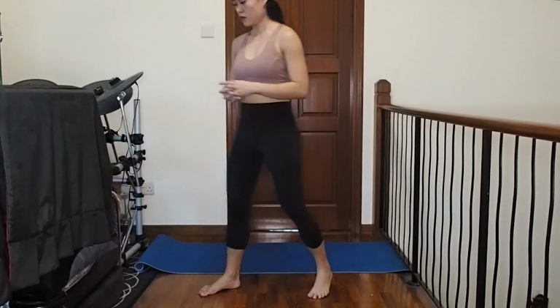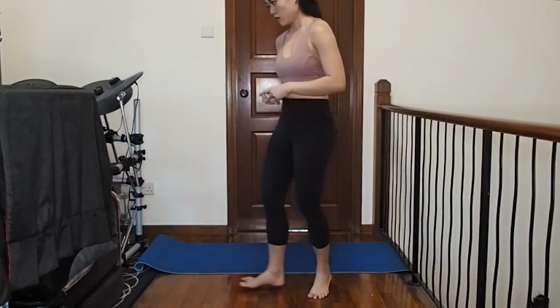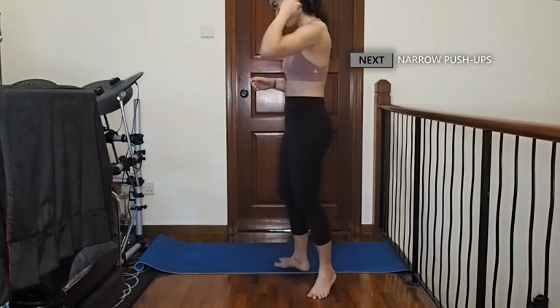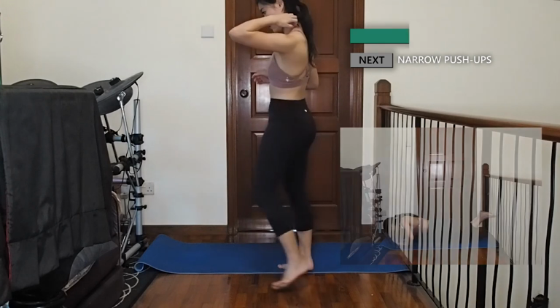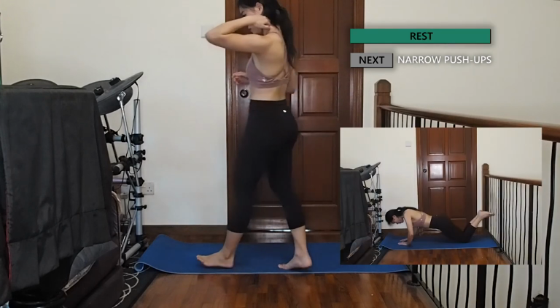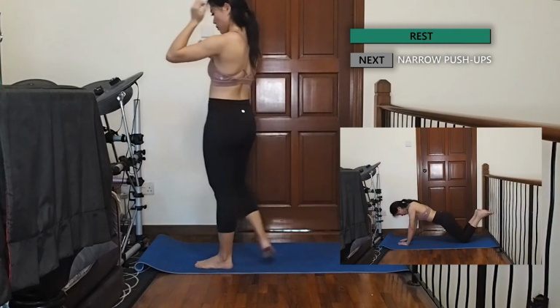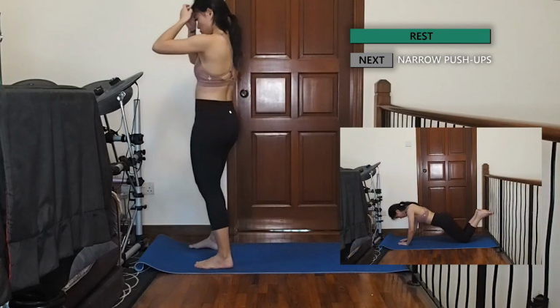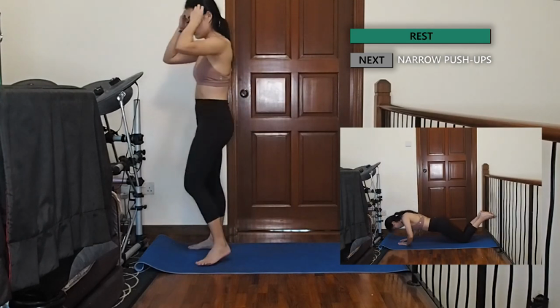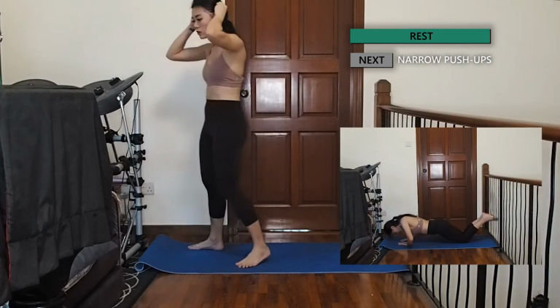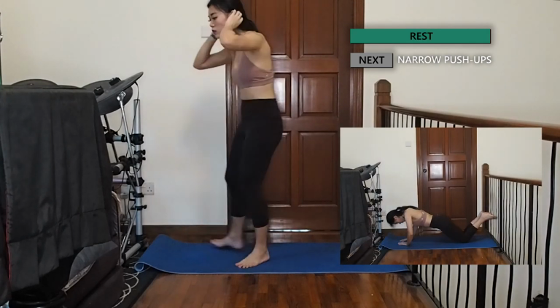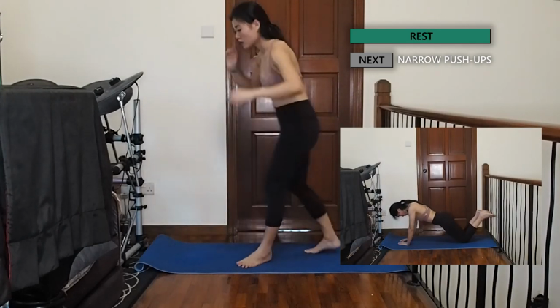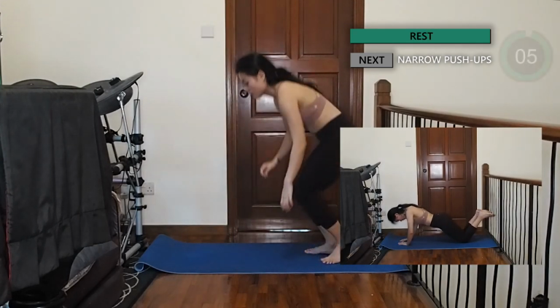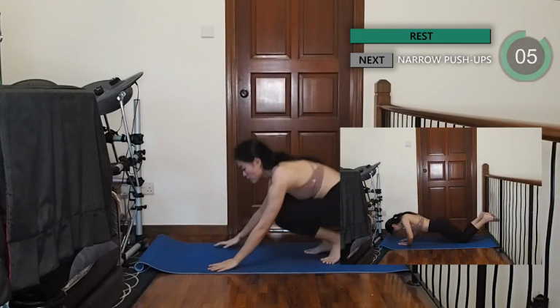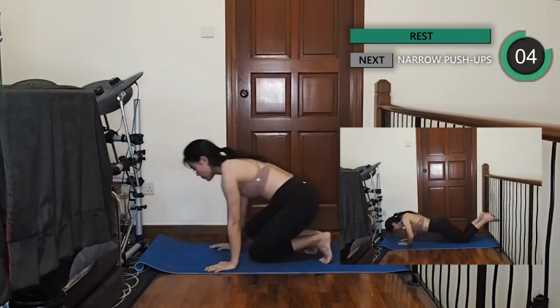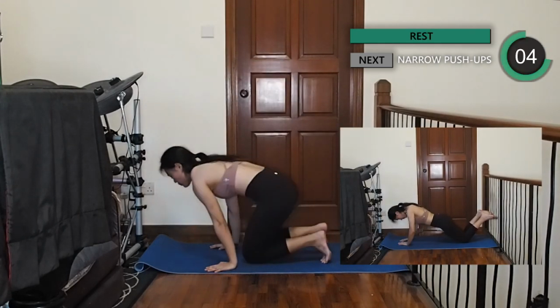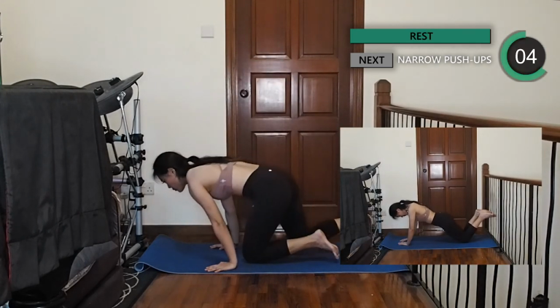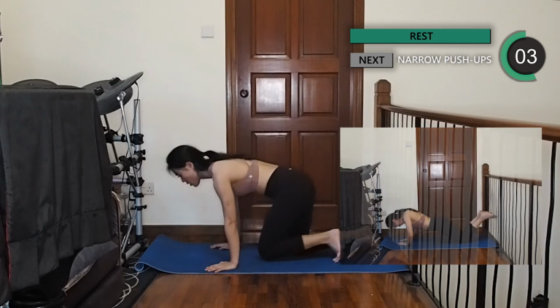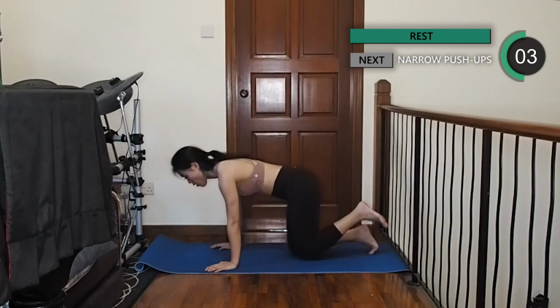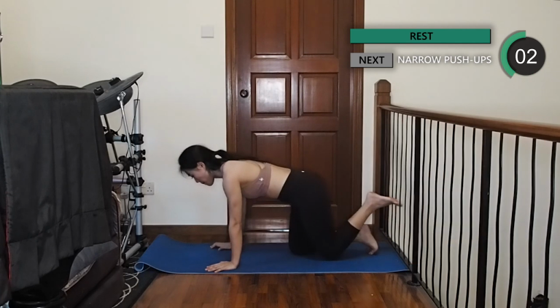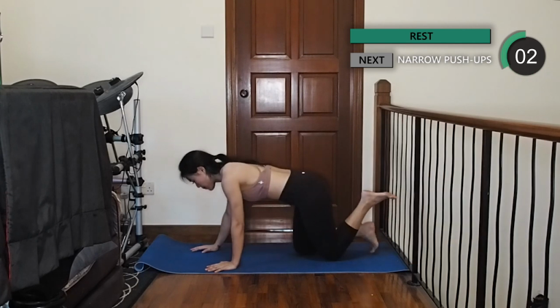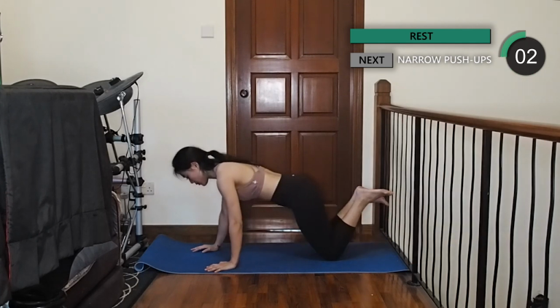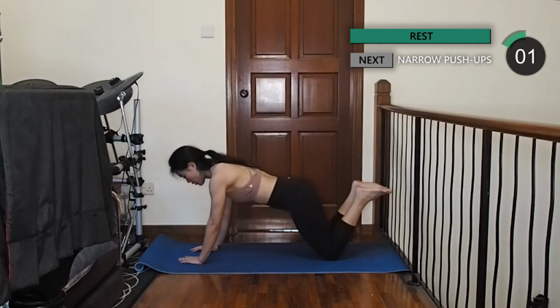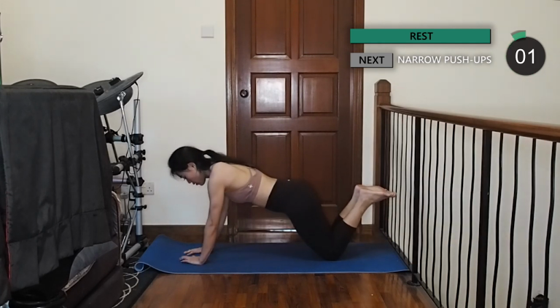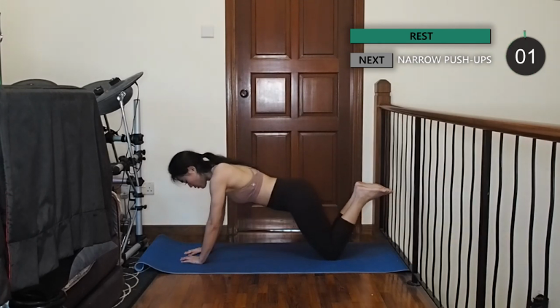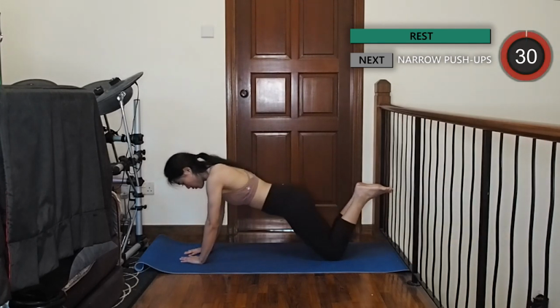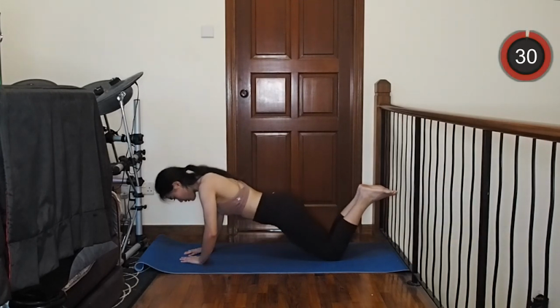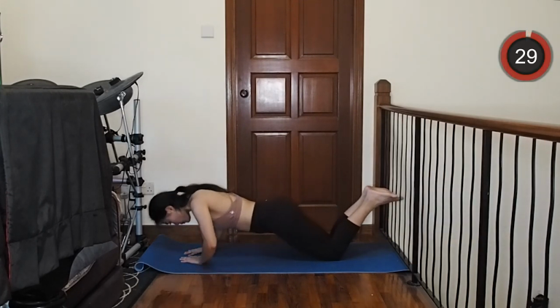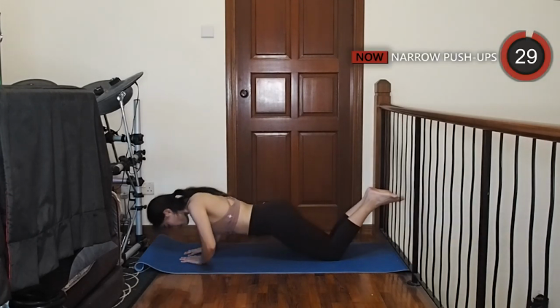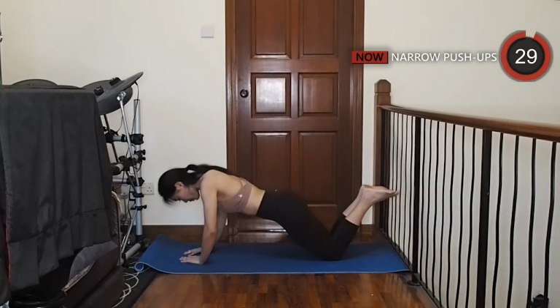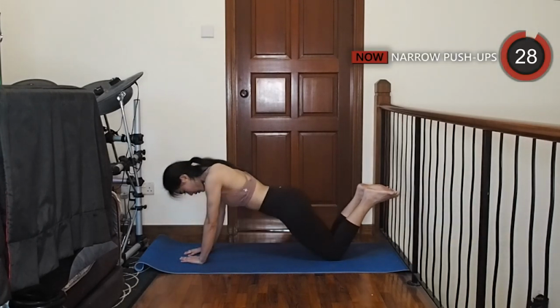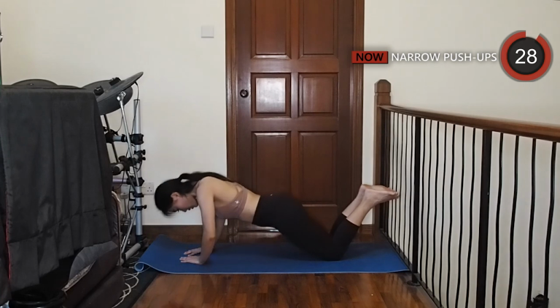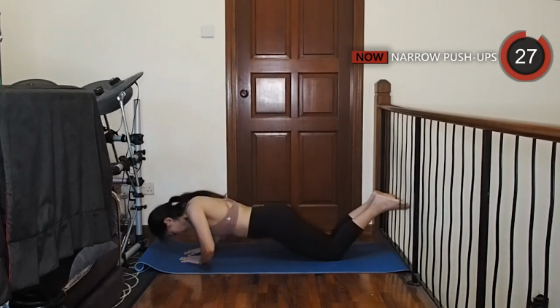Awesome, we're halfway there. Let's come back into a push-up position but bring your hands in closer to each other, almost forming a triangle with both thumbs and index fingers. Keep your core tight and do a narrow grip push-up.